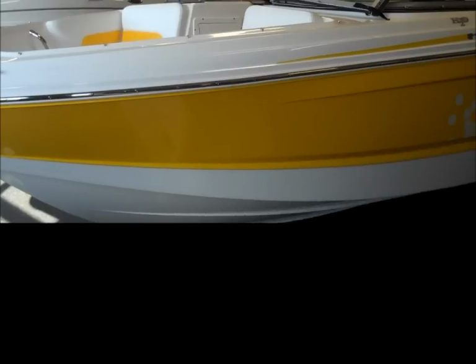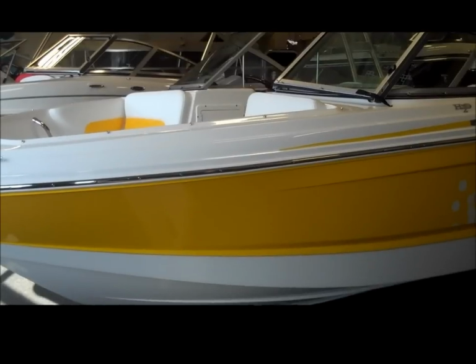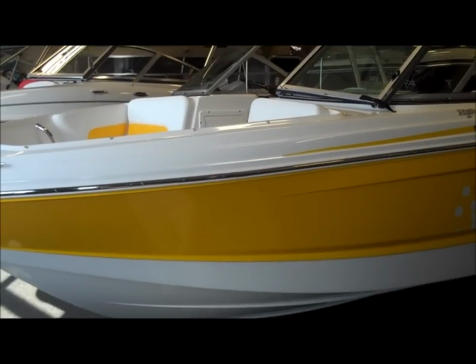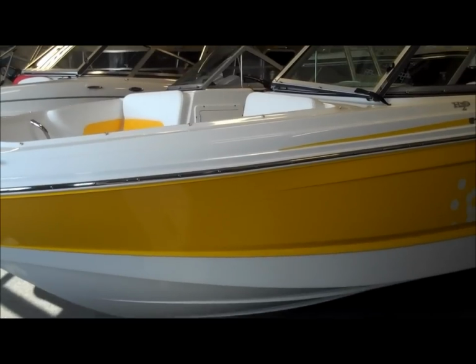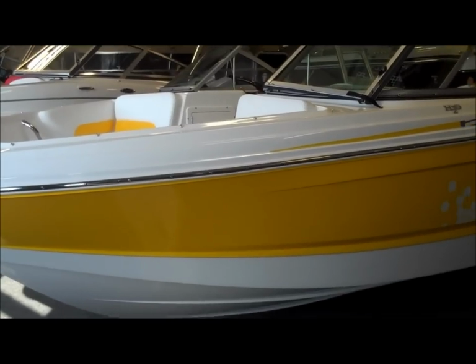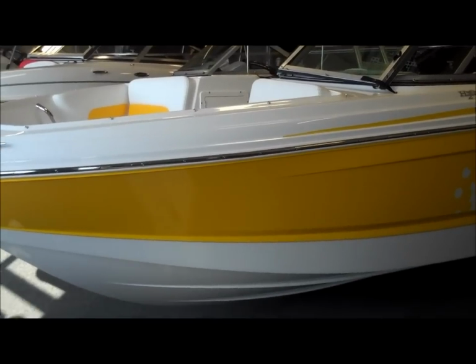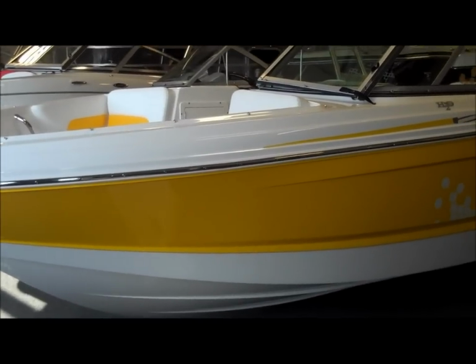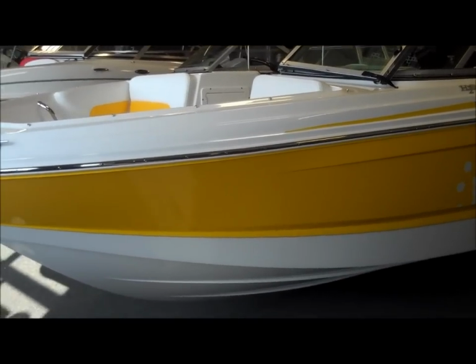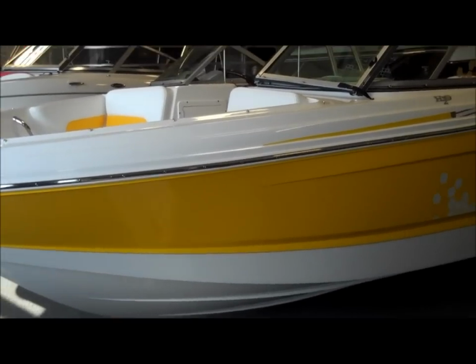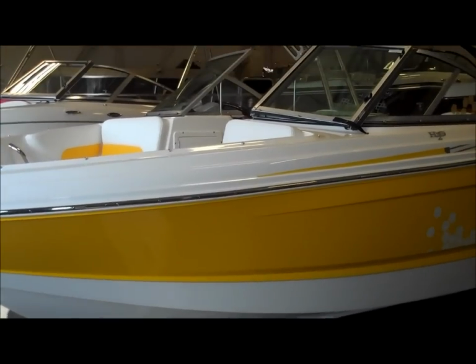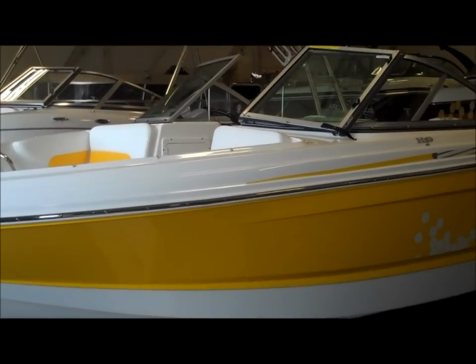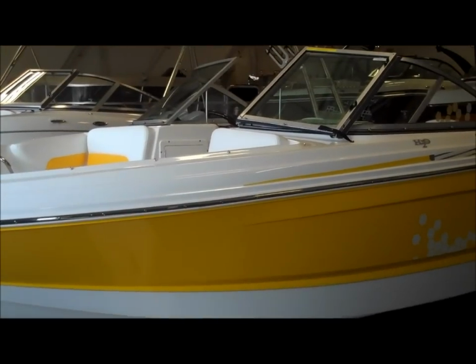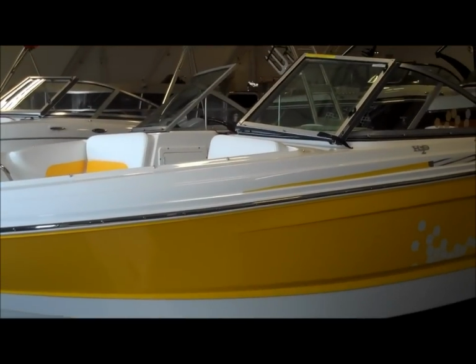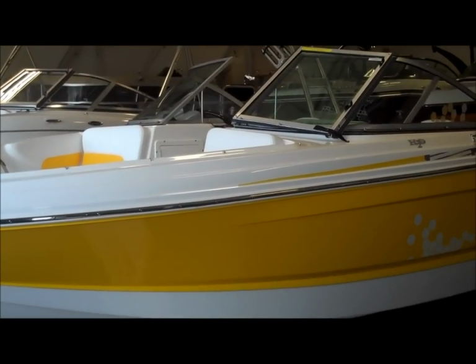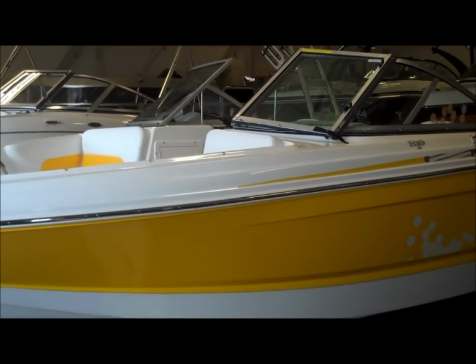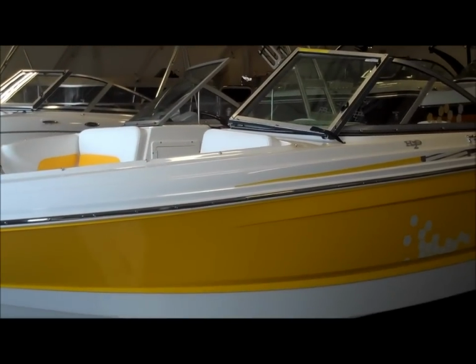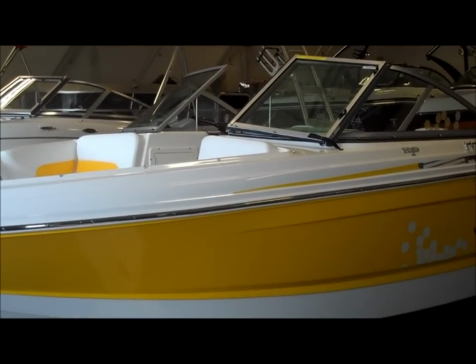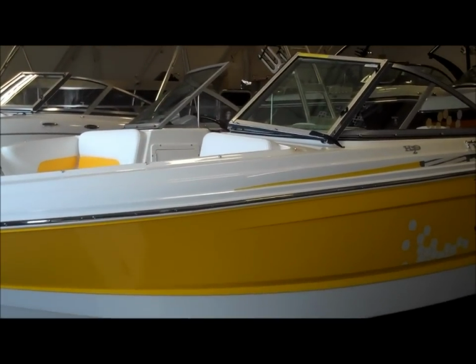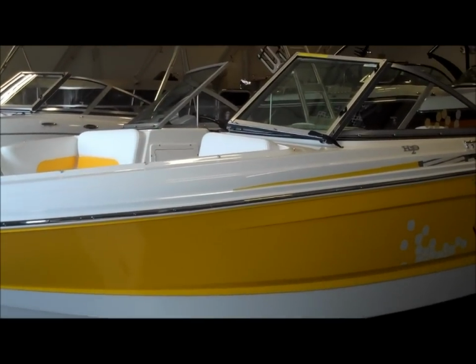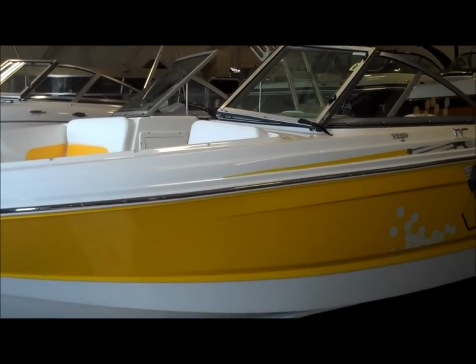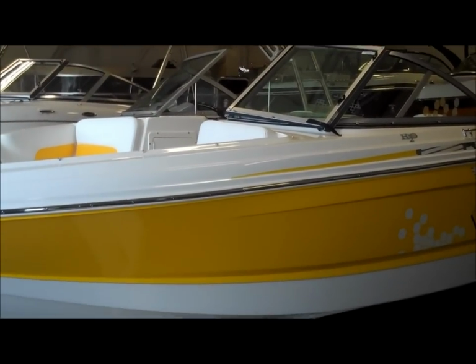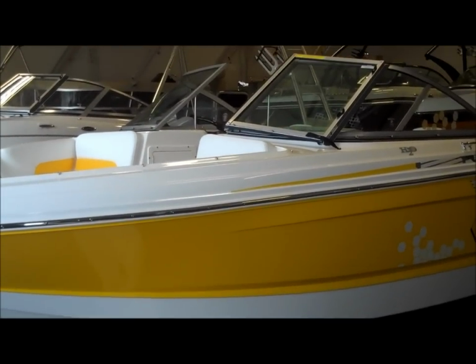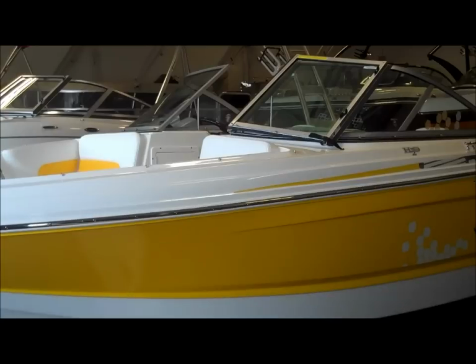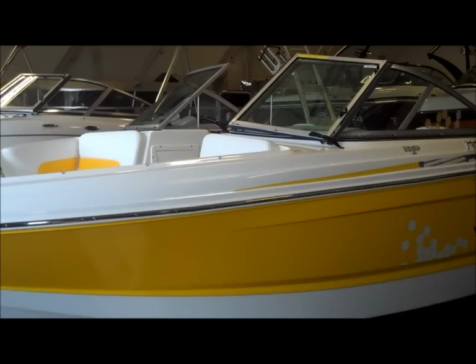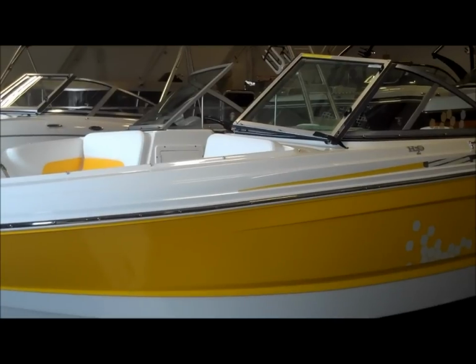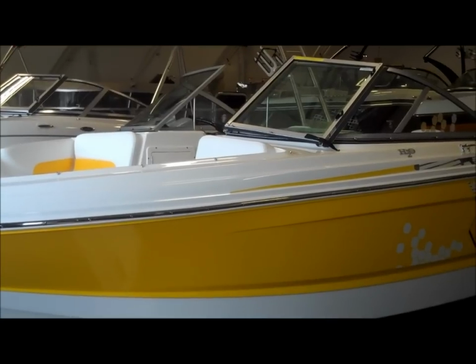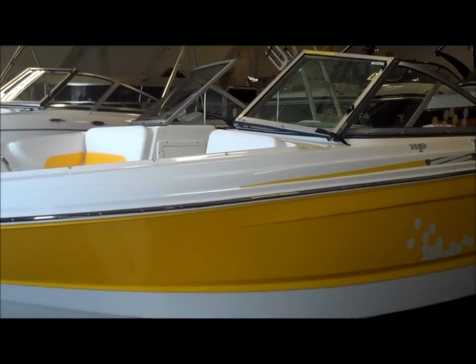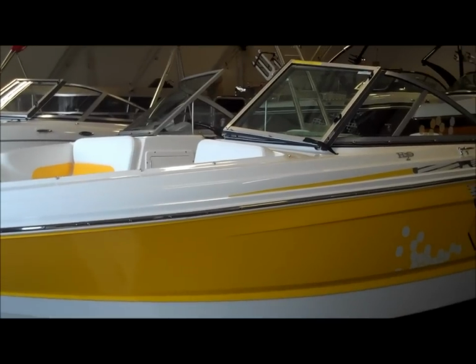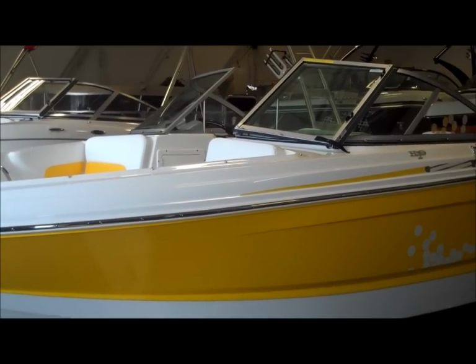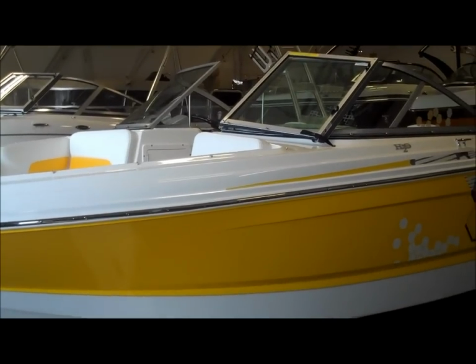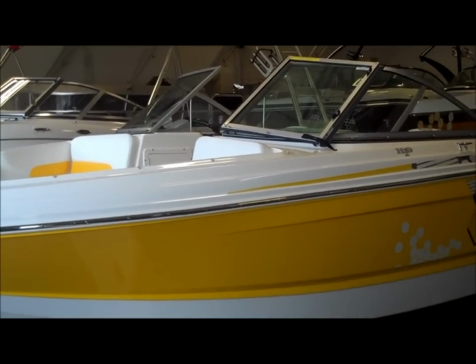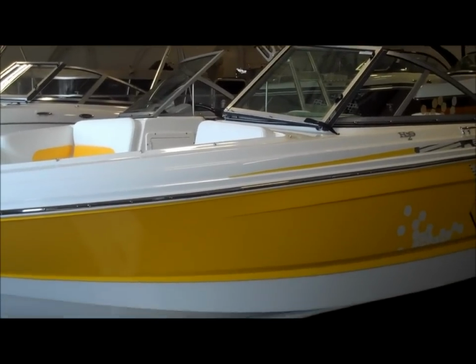Hi, welcome to Colorado Boat Center. This is Ashley Smith and I'll be doing the walkthrough on the 2012 Chaparral H2O 19 Sport Series.